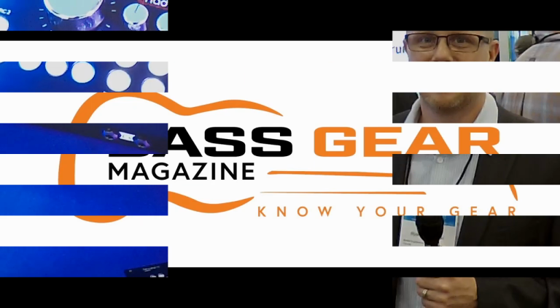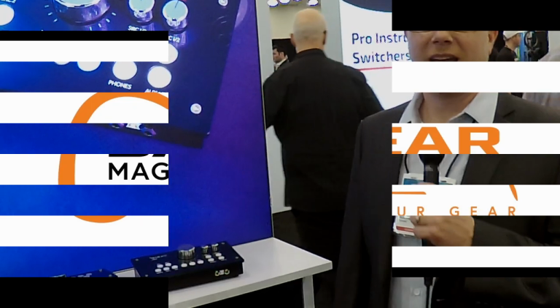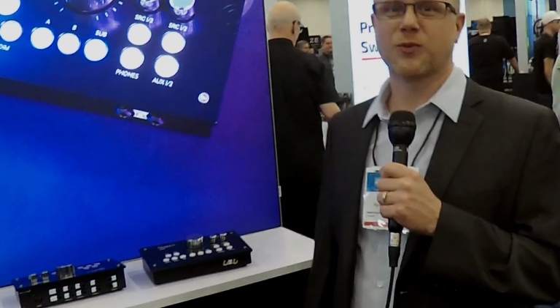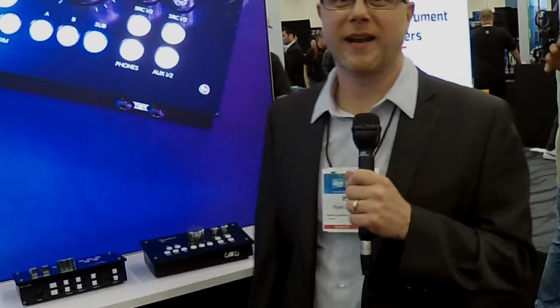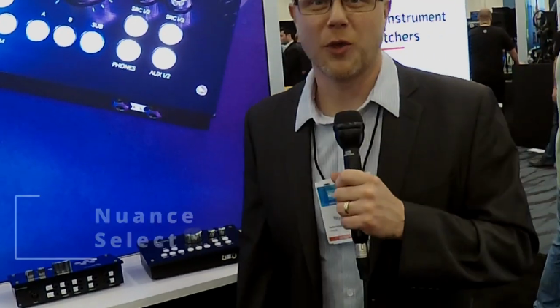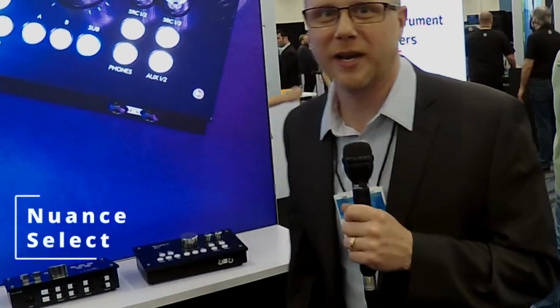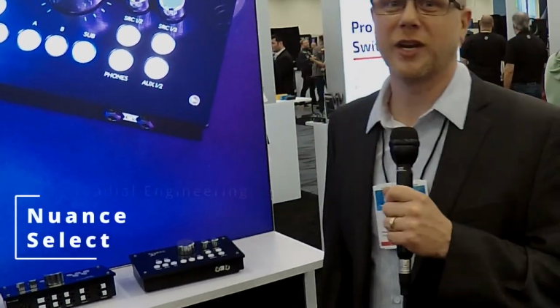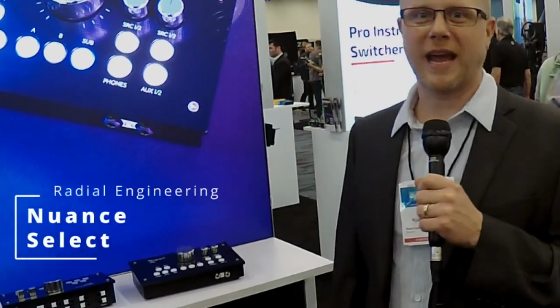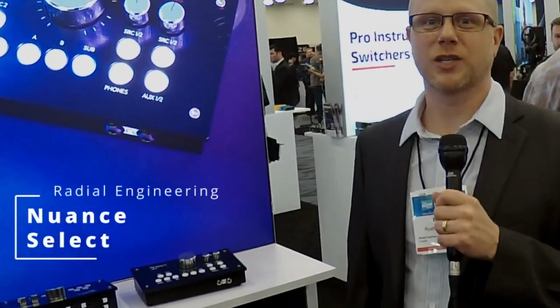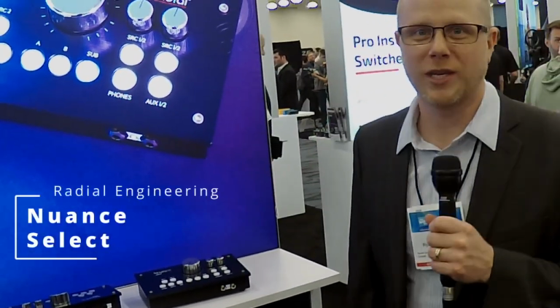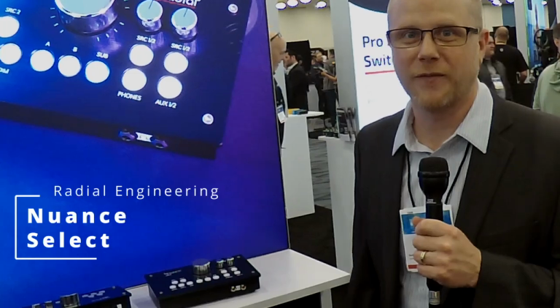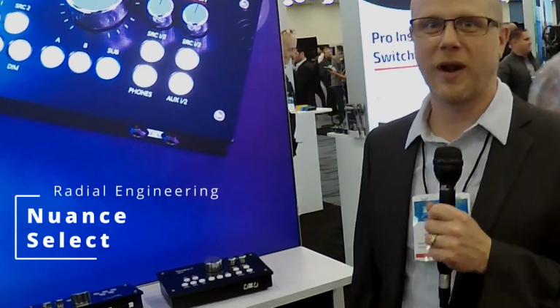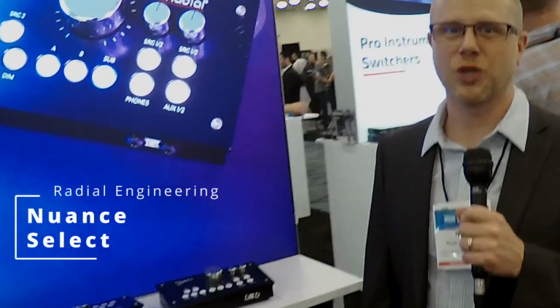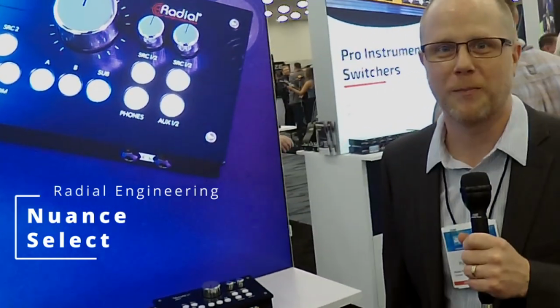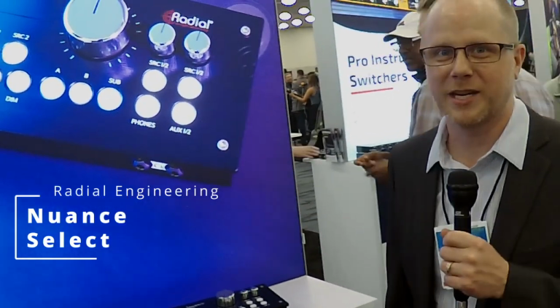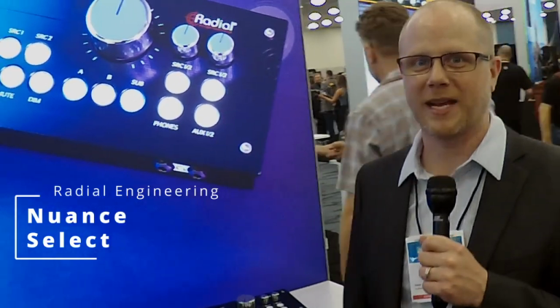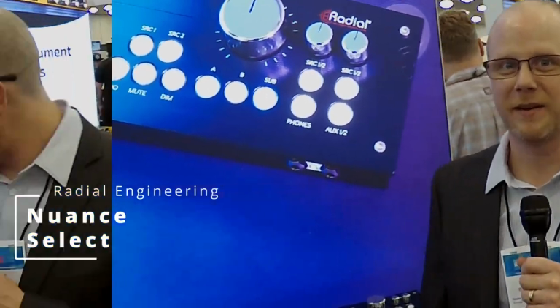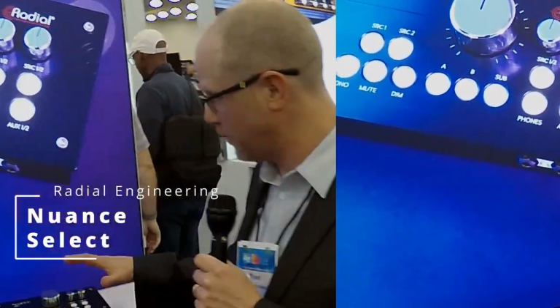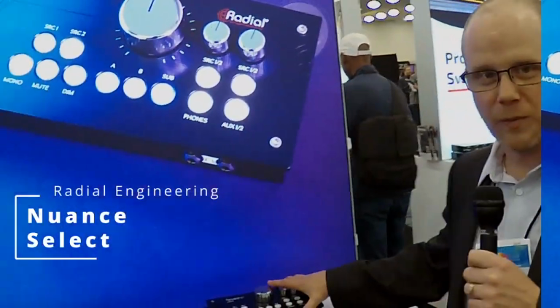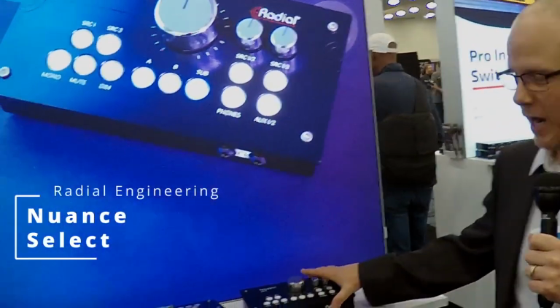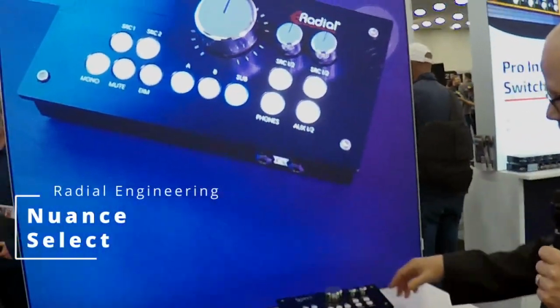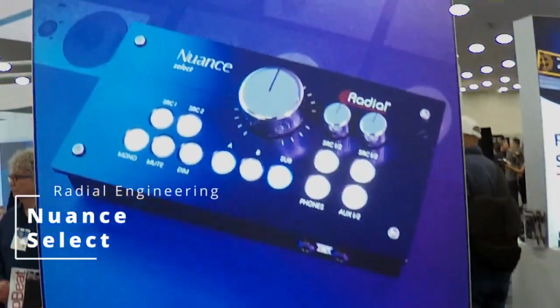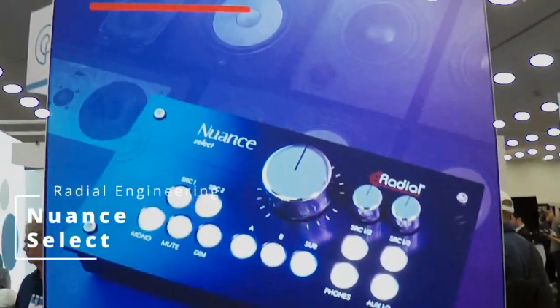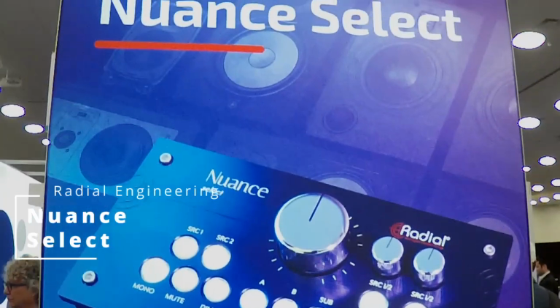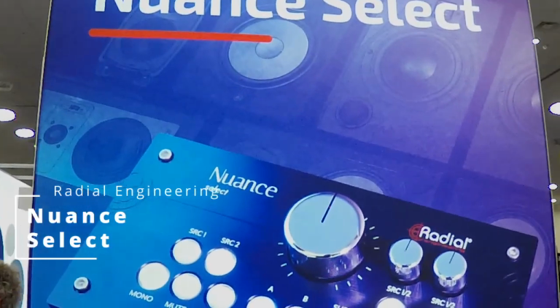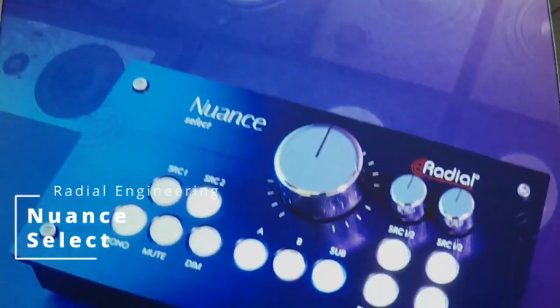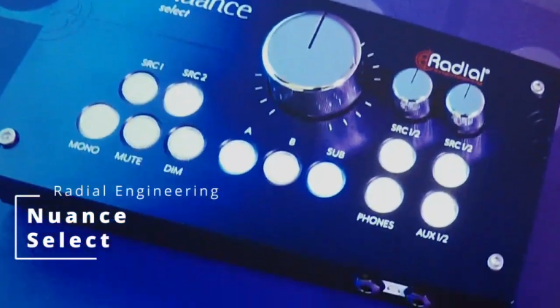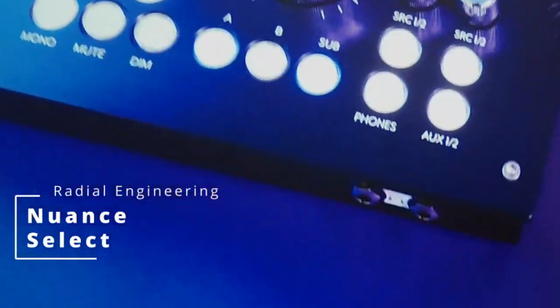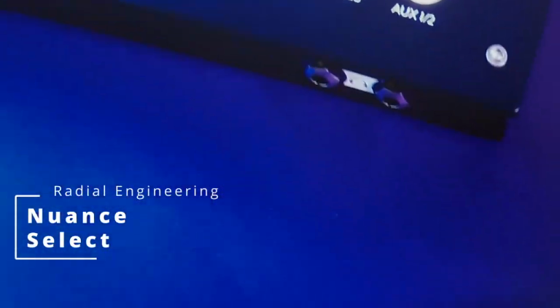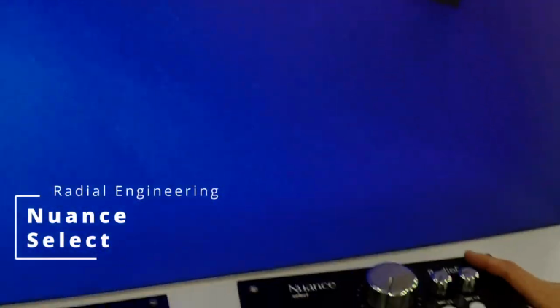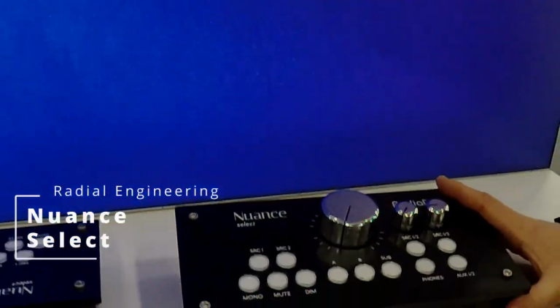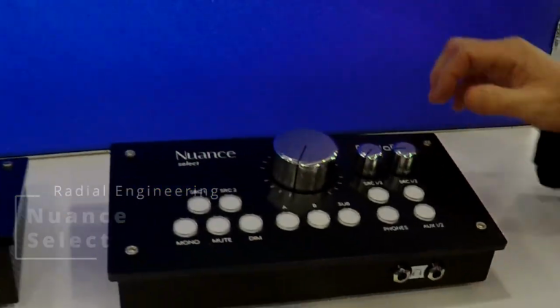Hey, it's Ryan with Radial Engineering at the 2024 NAMM Show with Facegear Magazine. Today we're going to look at the Nuance Select Monitor Controller for all you recording guys out there.